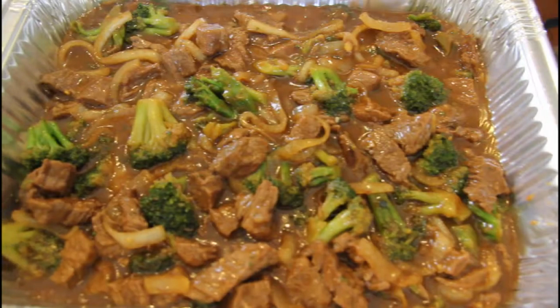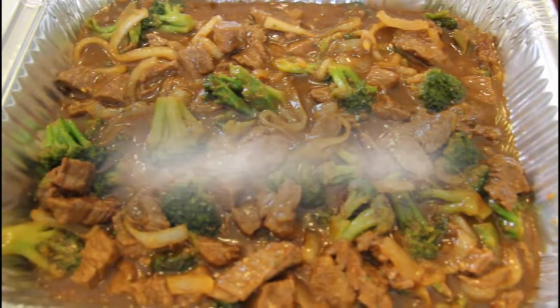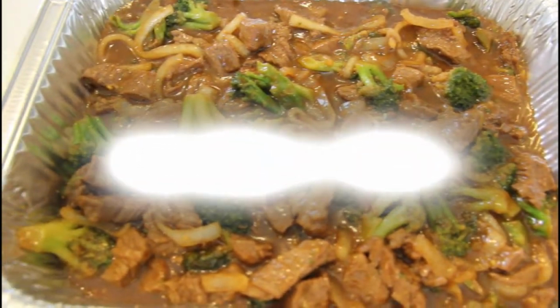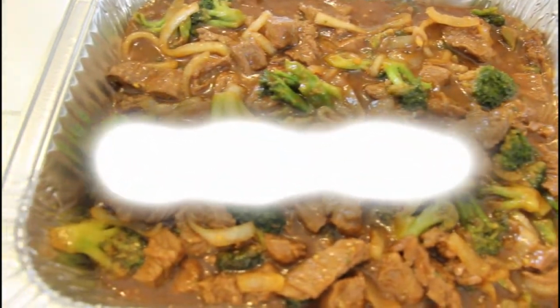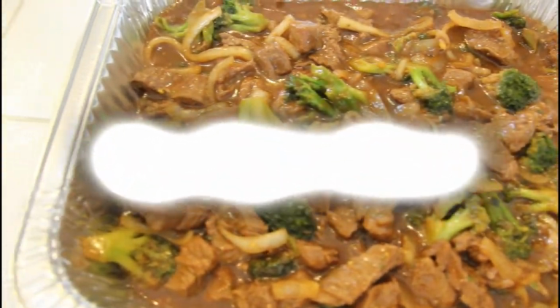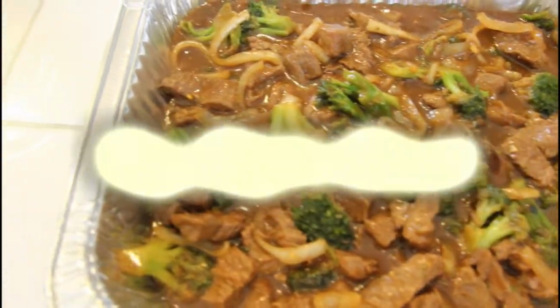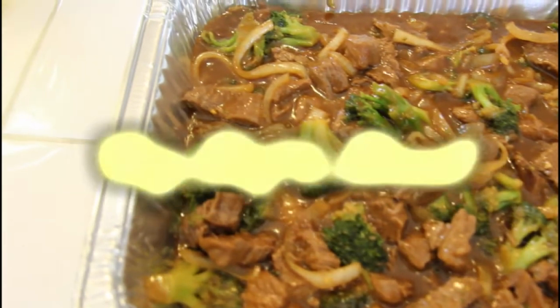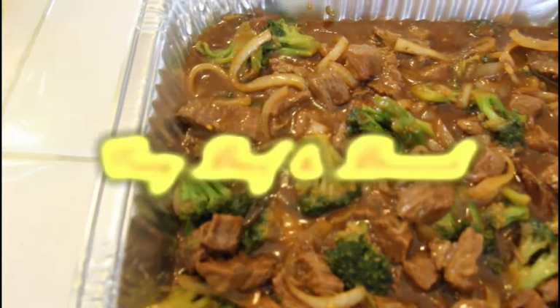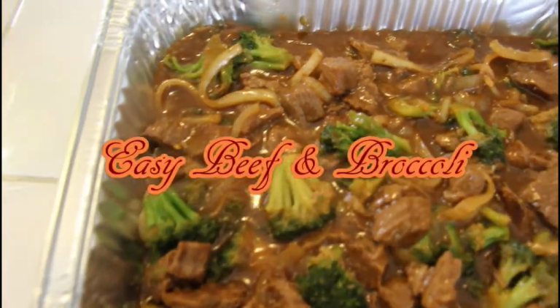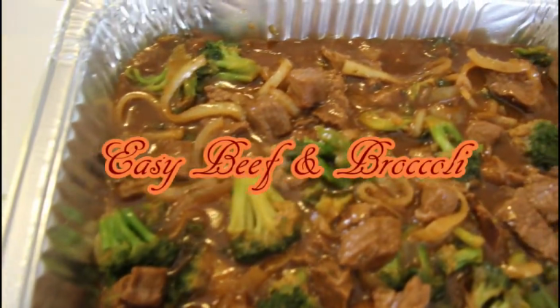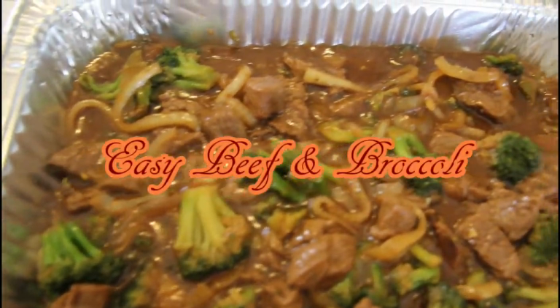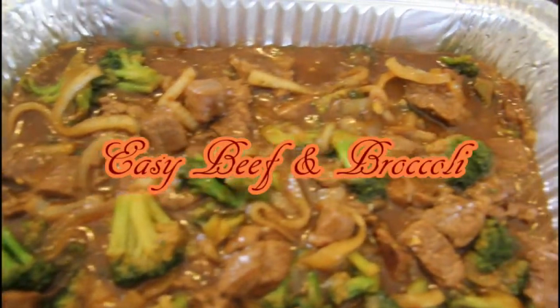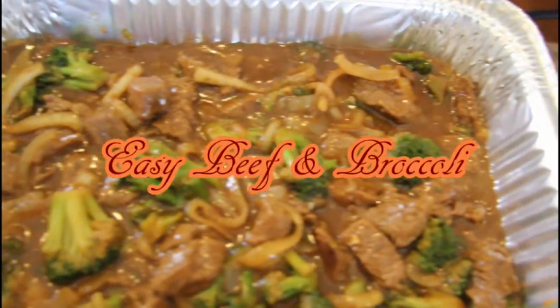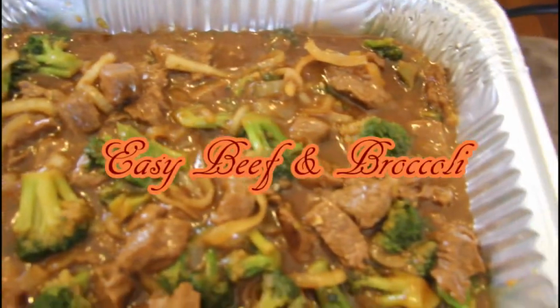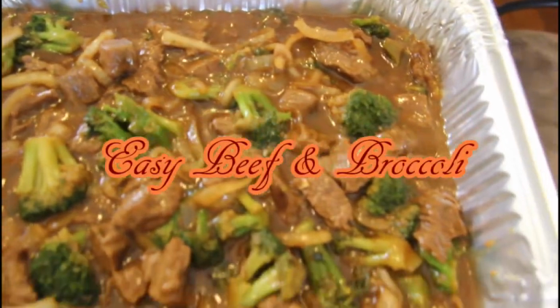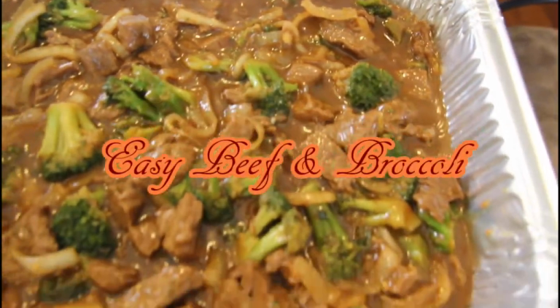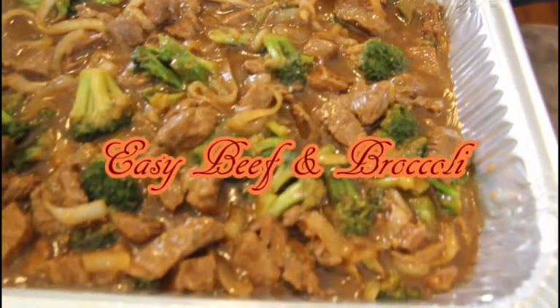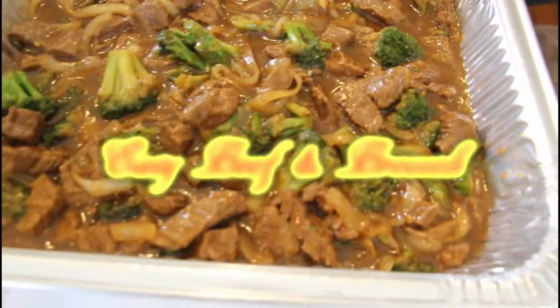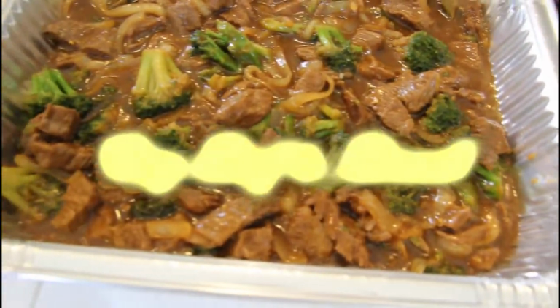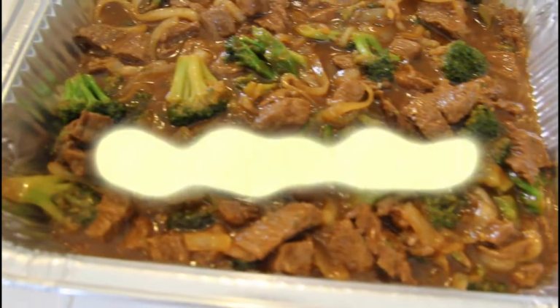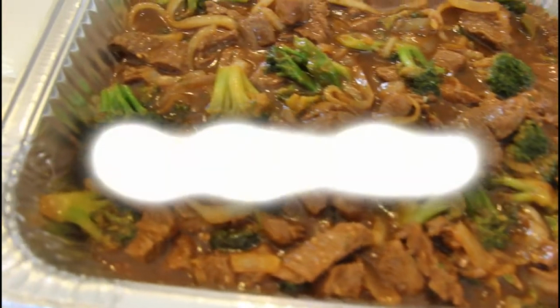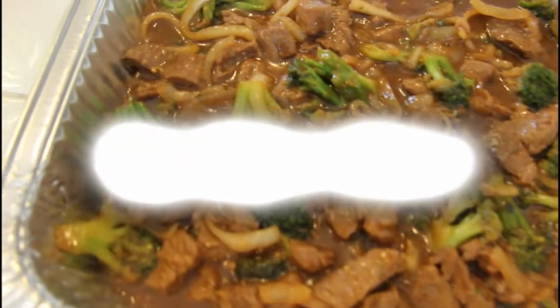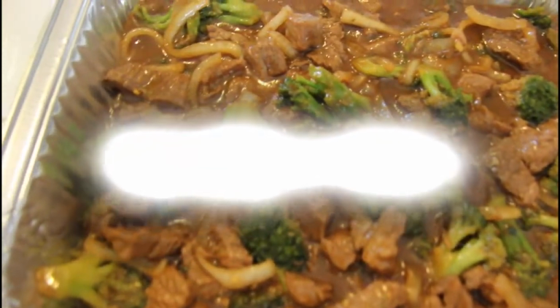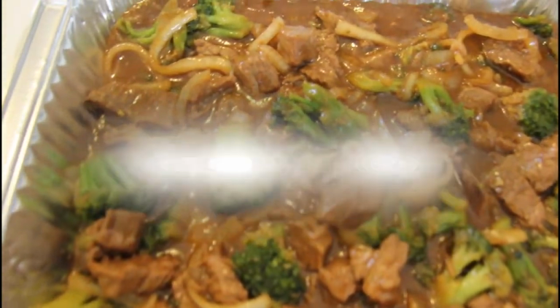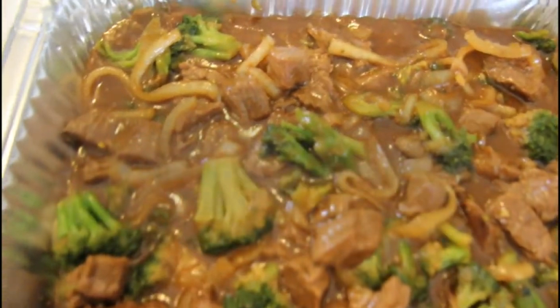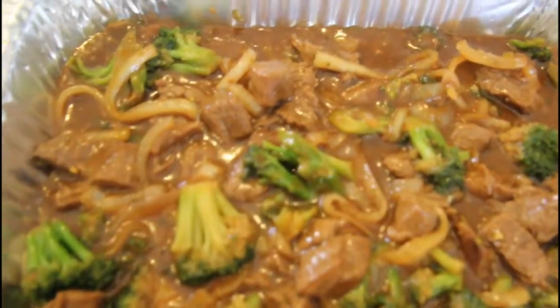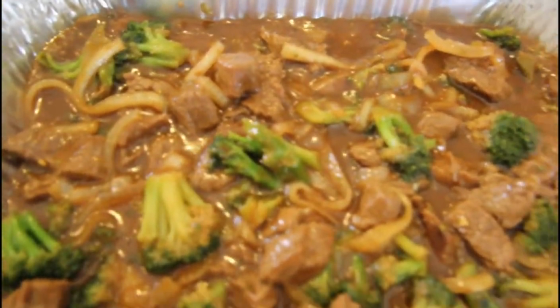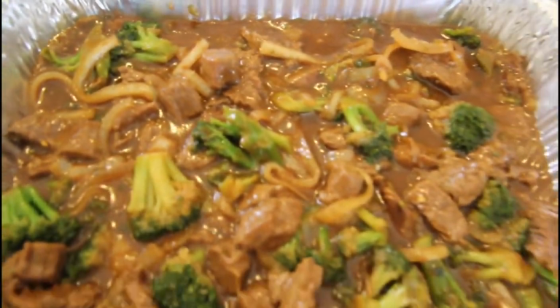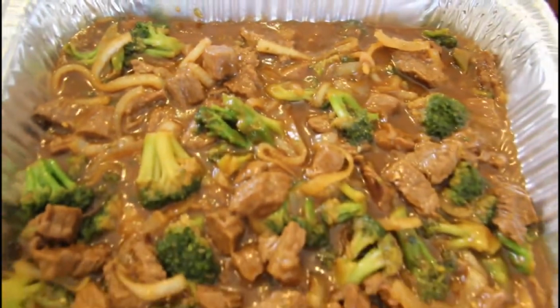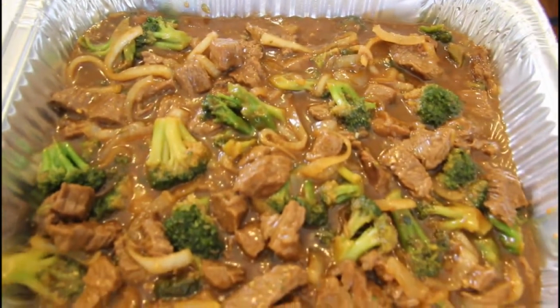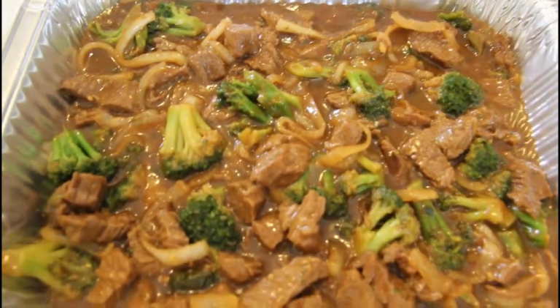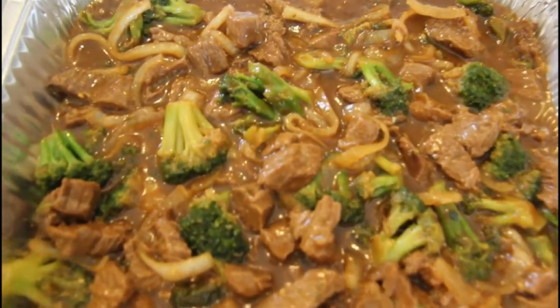Hey y'all, welcome back to another episode of Pinch of Soul Cooking. Today I'm going to show you how to make this easy beef and broccoli, so let's go ahead and get into it.